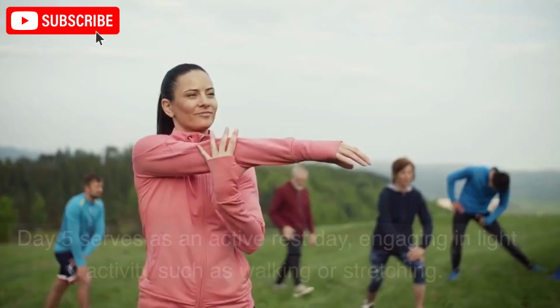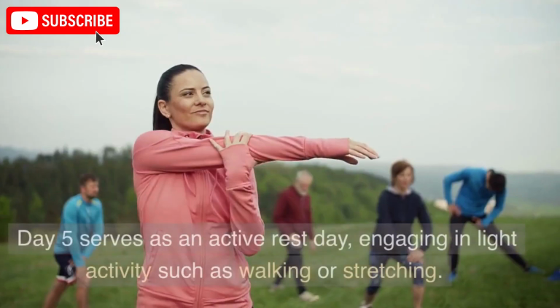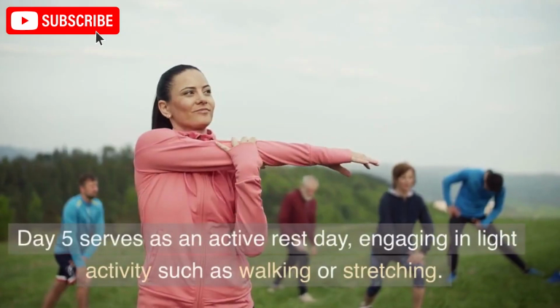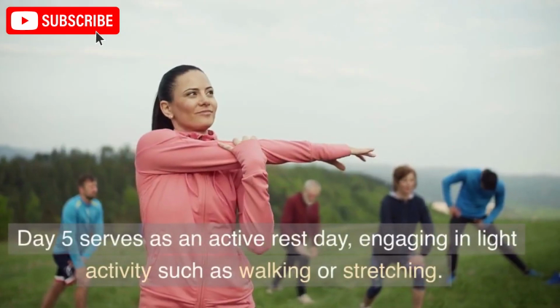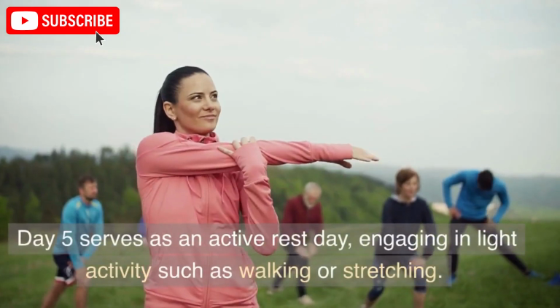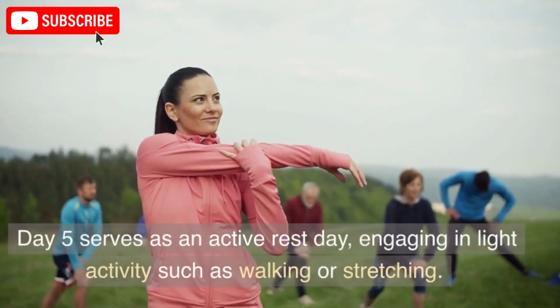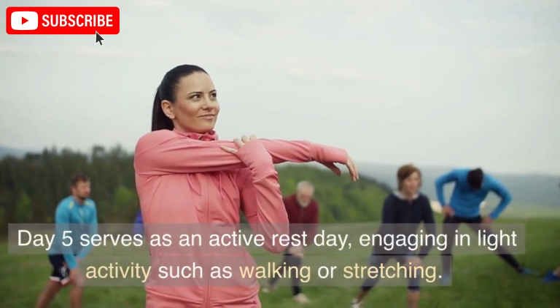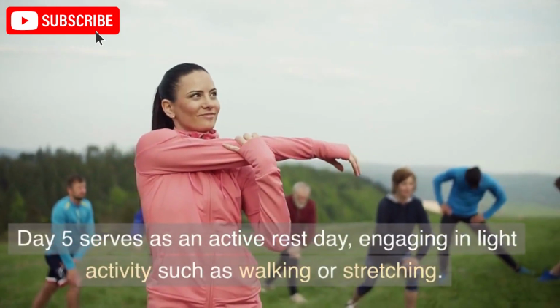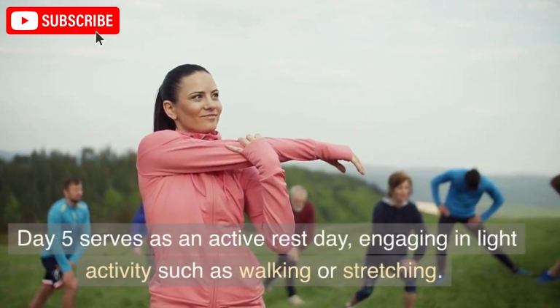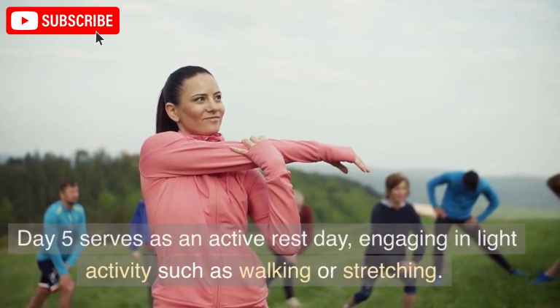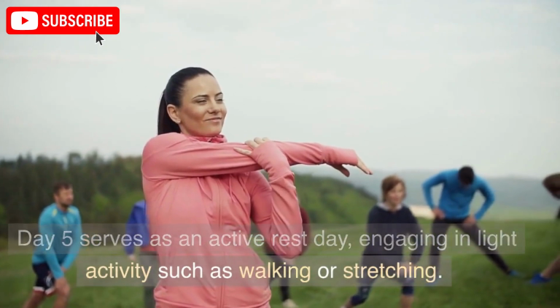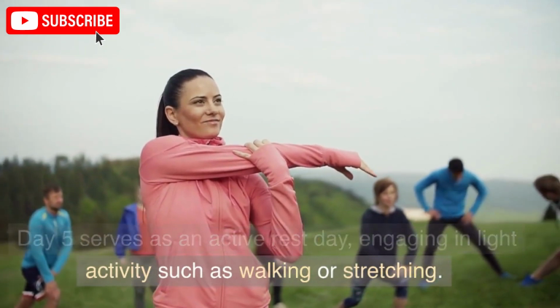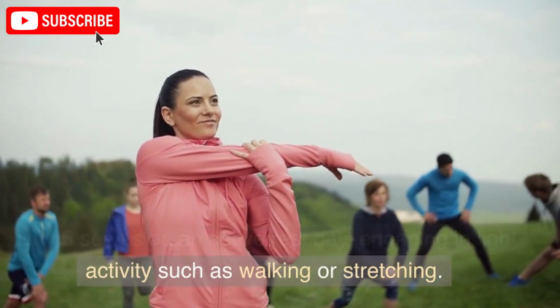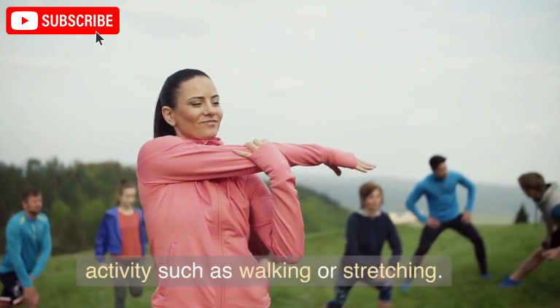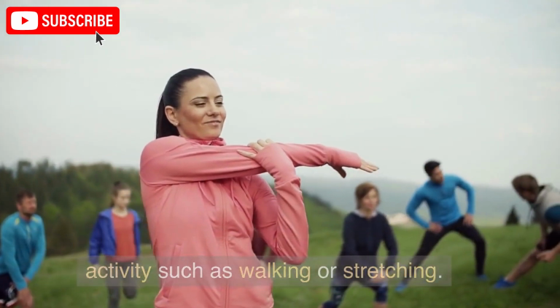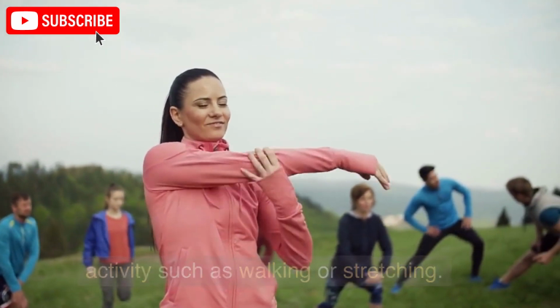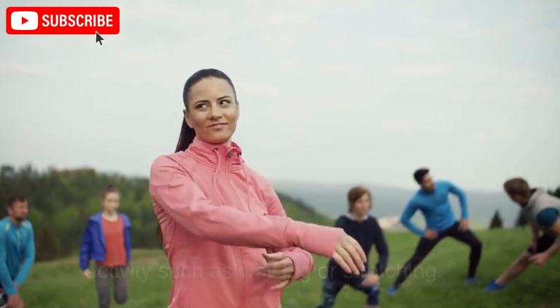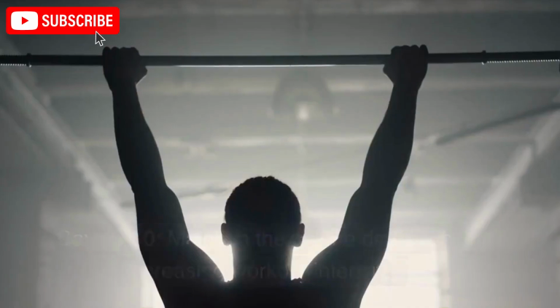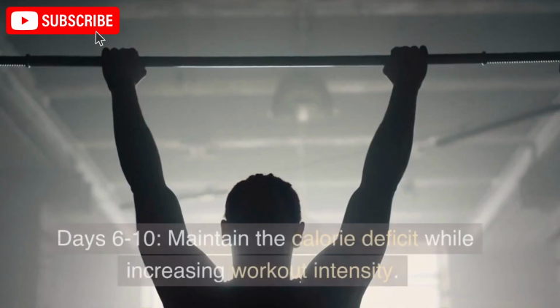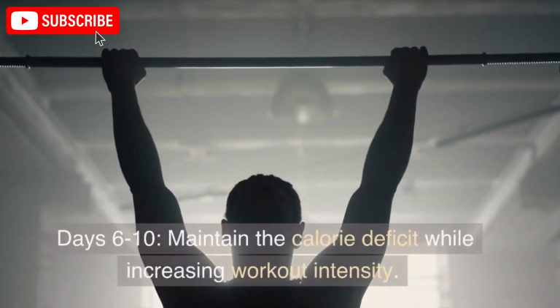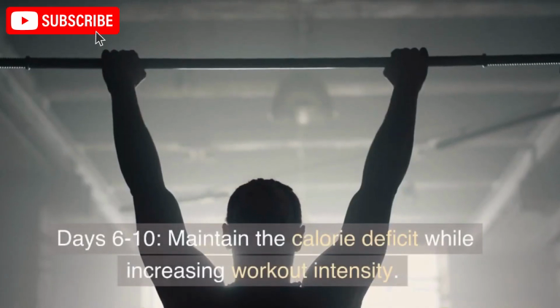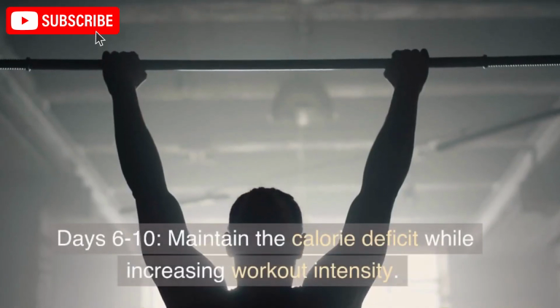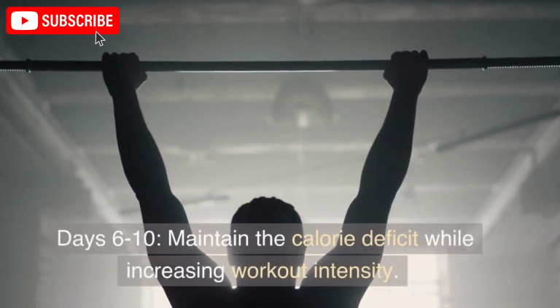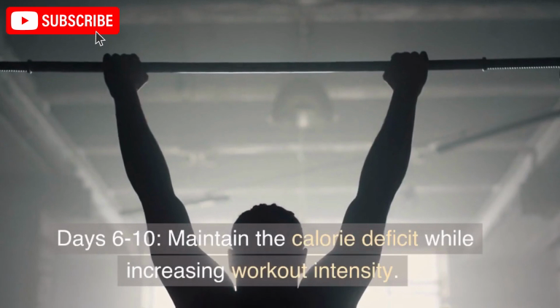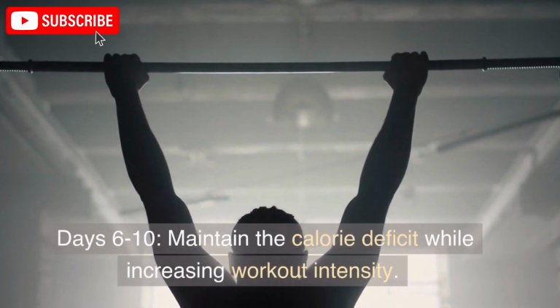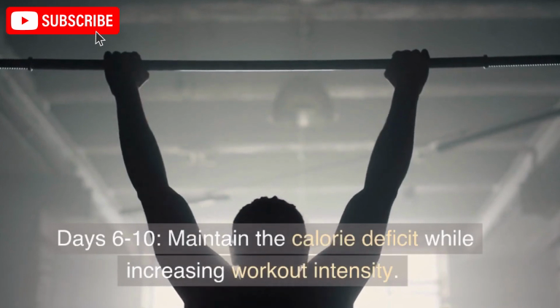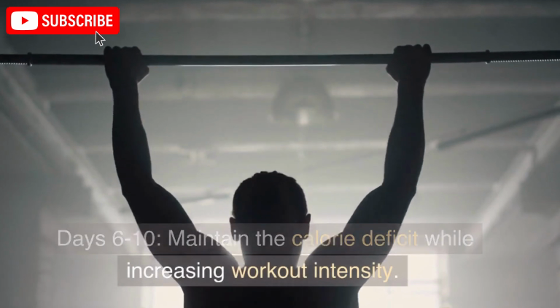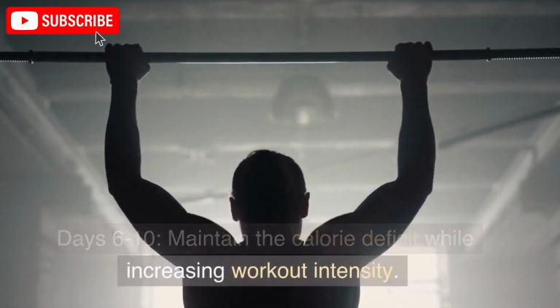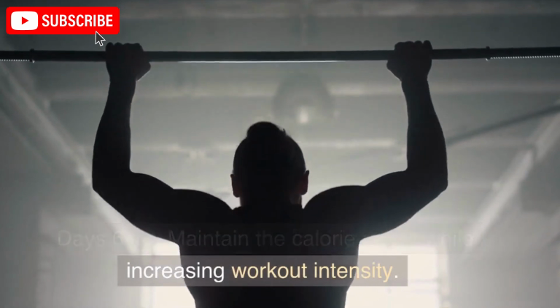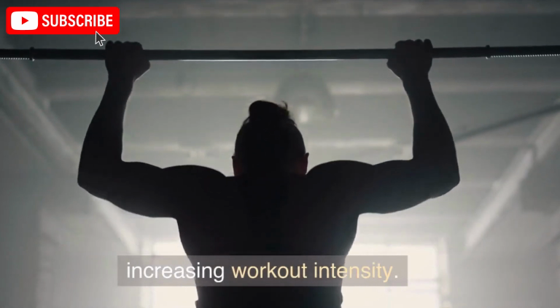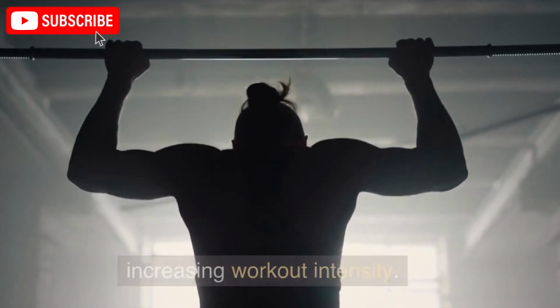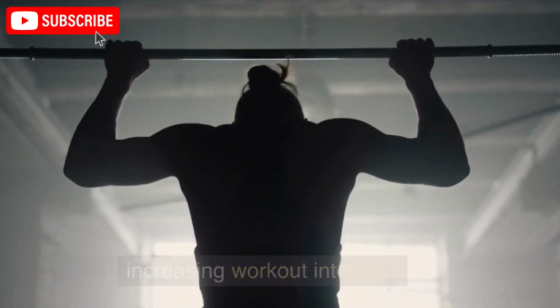Day 5 serves as an active rest day, engaging in light activity such as walking or stretching. Days 6 to 10: maintain the calorie deficit while increasing workout intensity.